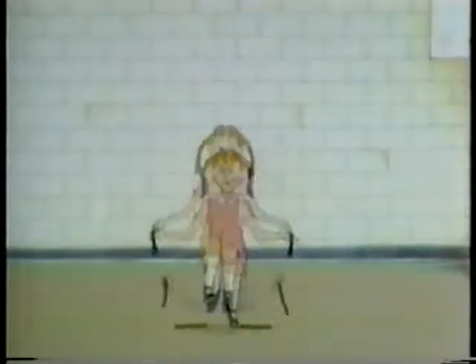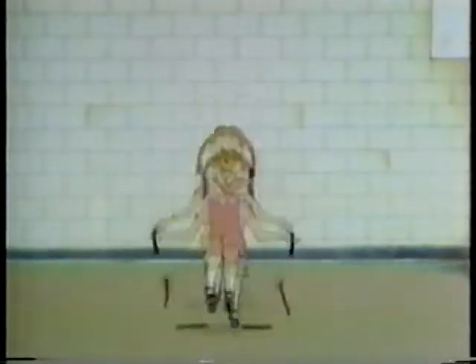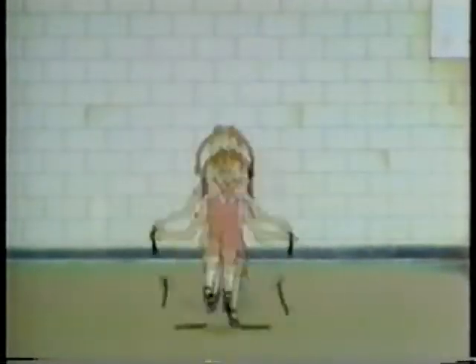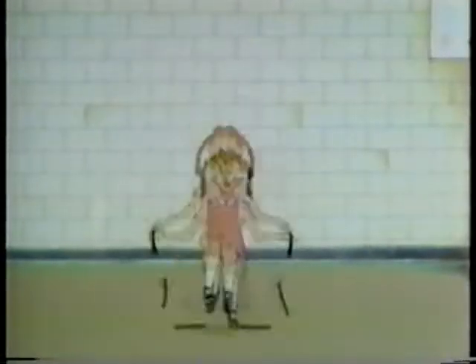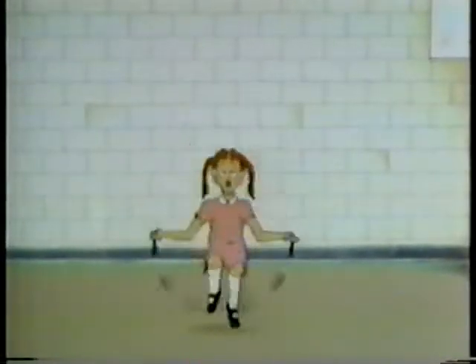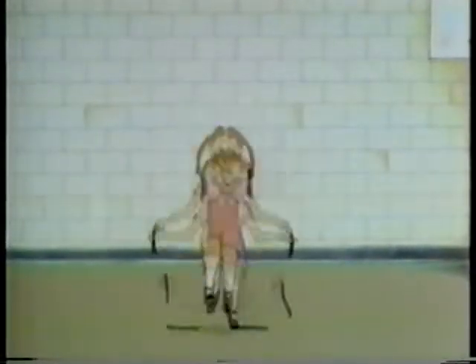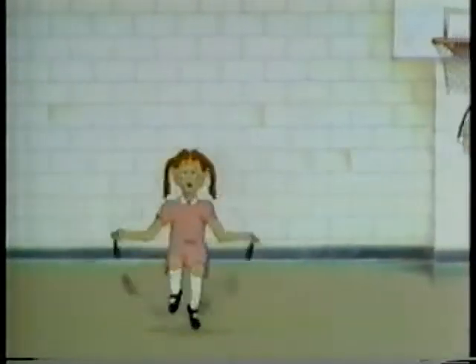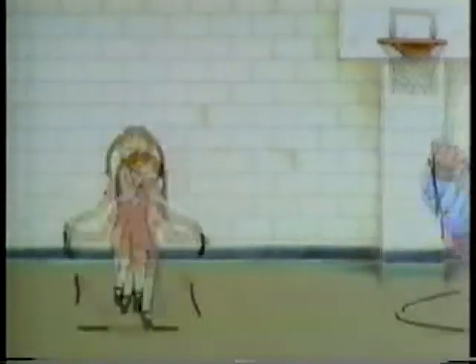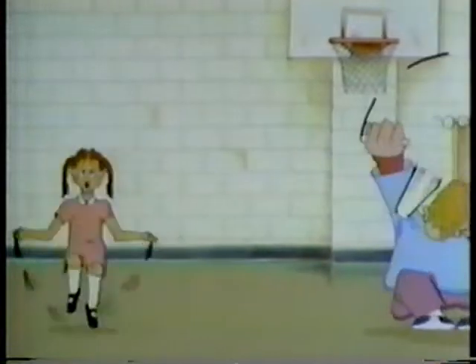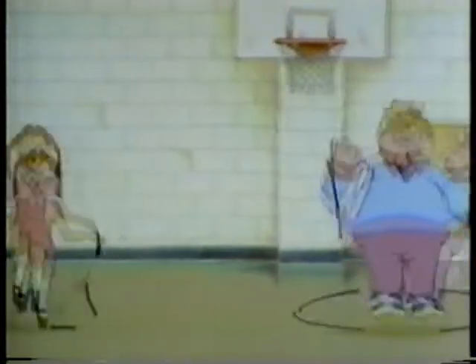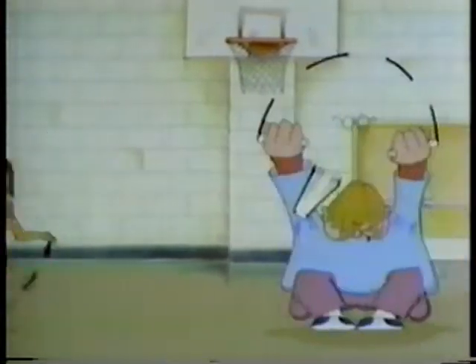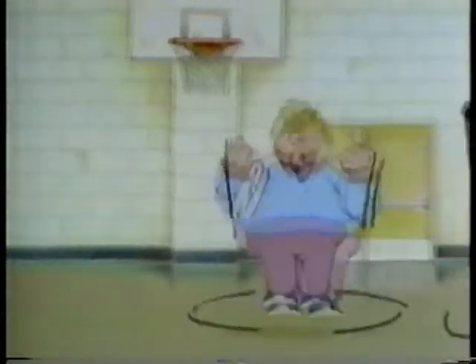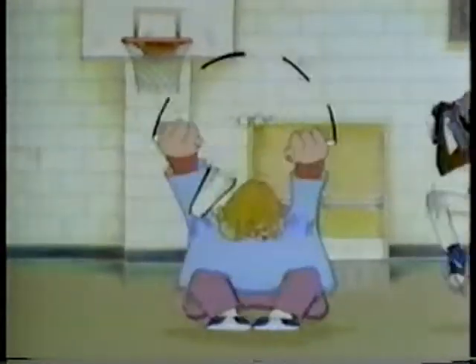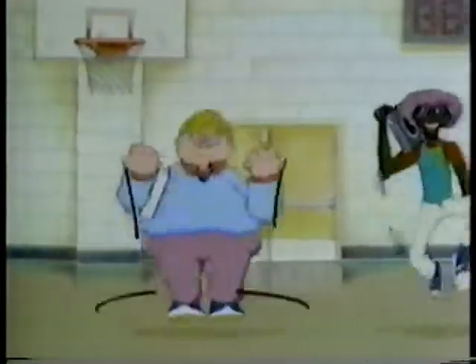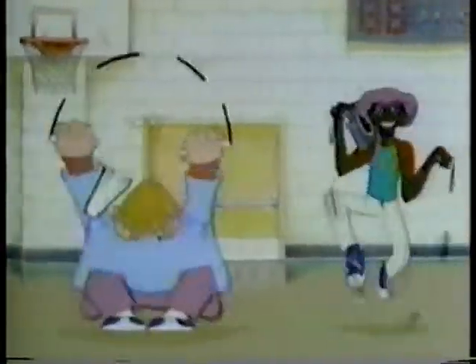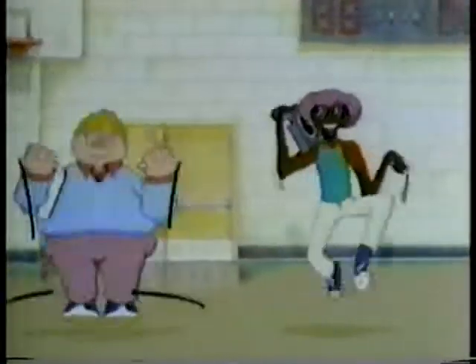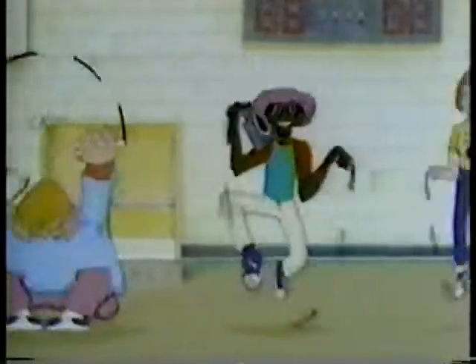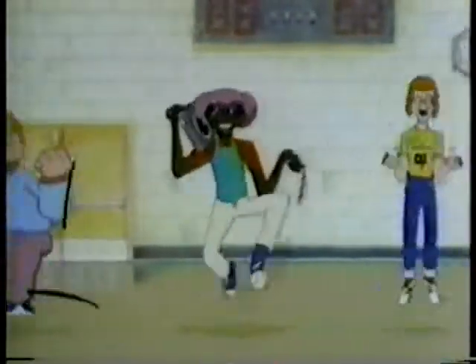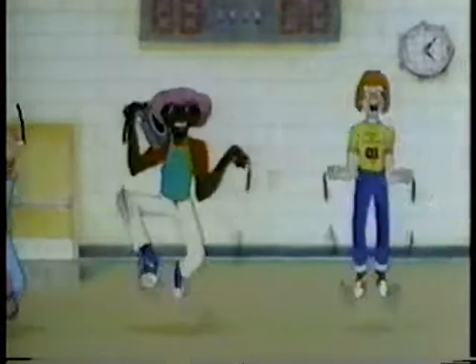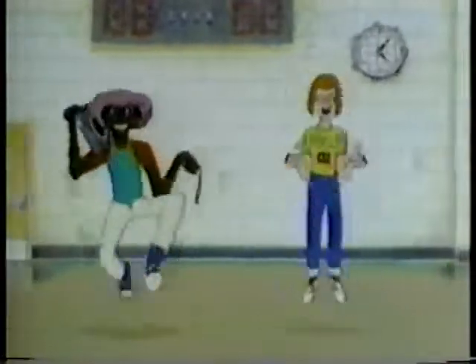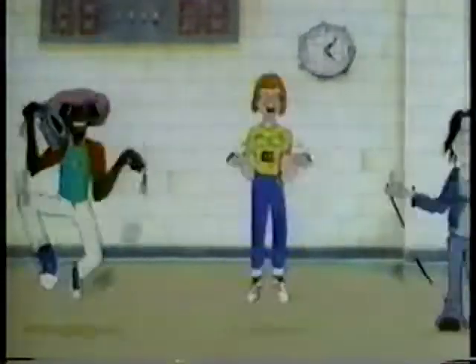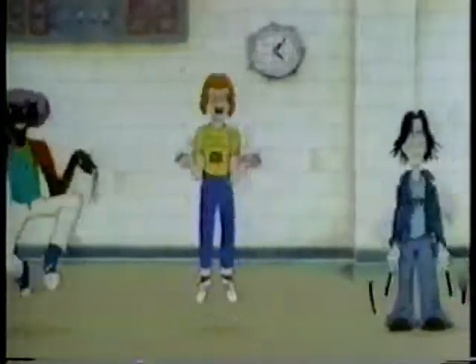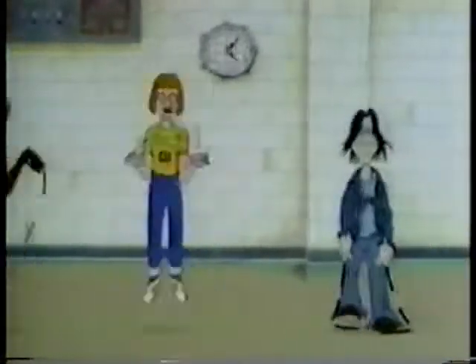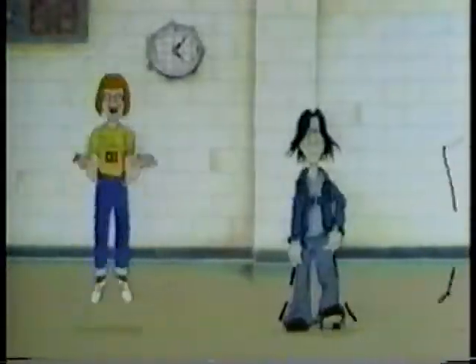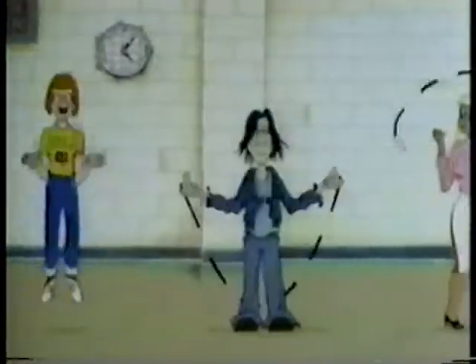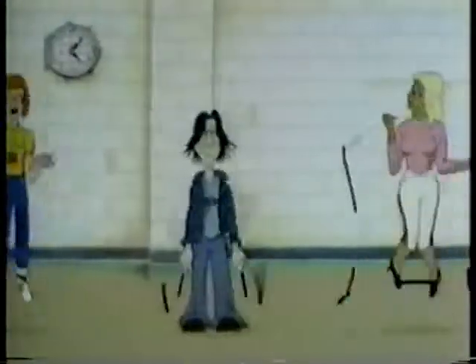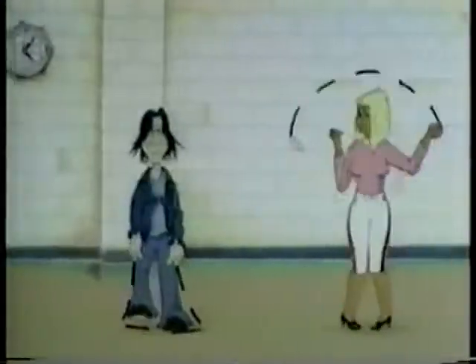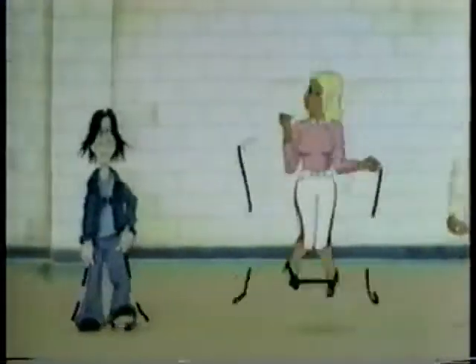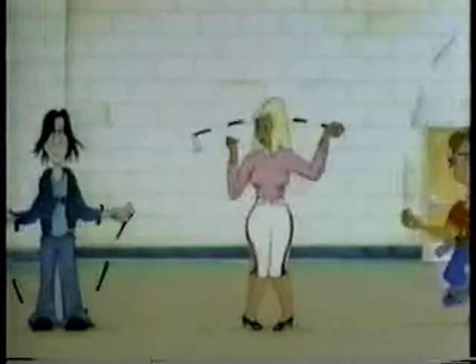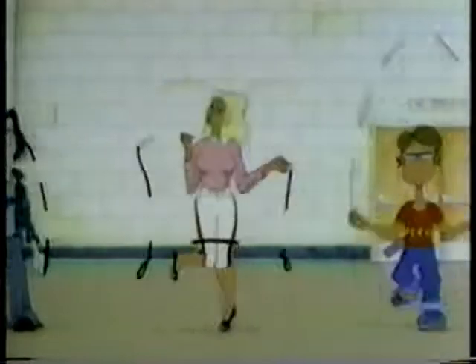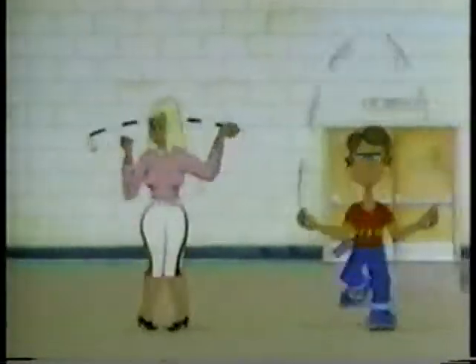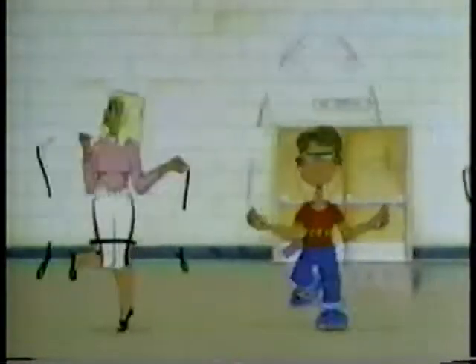We're on our way to healthy hearts and lungs. We're using one of the most portable, inexpensive, and easily operated pieces of physical conditioning equipment available. It's a jump rope. And the American Heart Association wants you to know that jumping rope for heart is something that everyone can do. It's easy and fun.